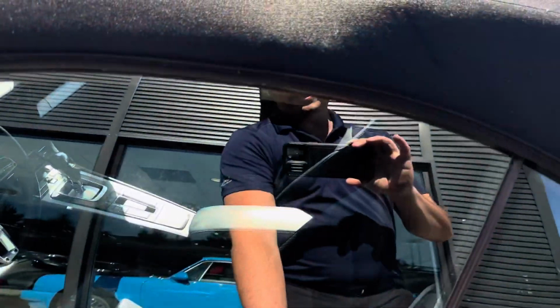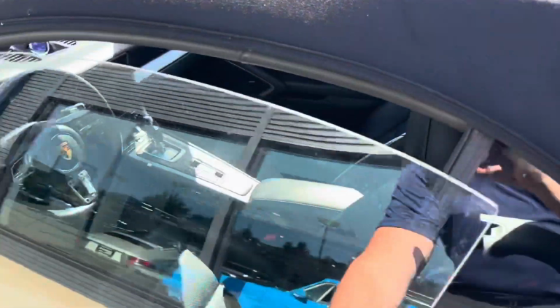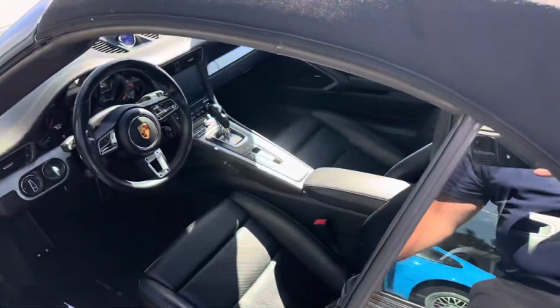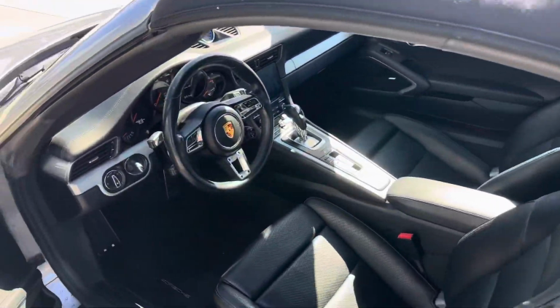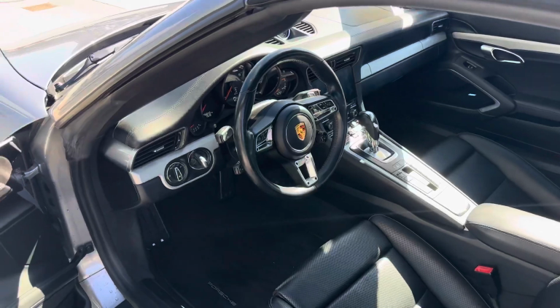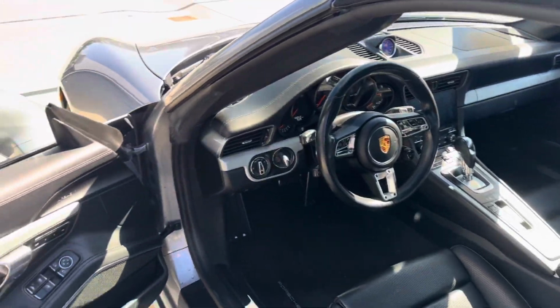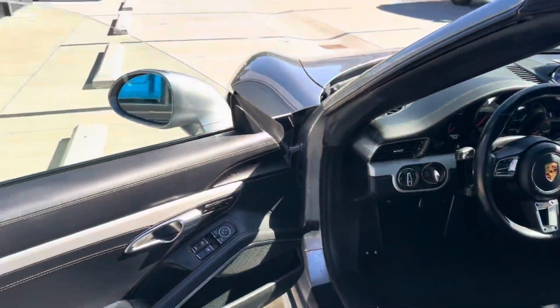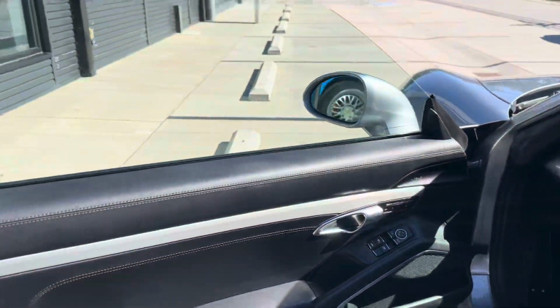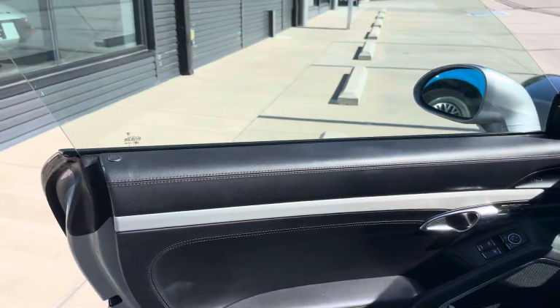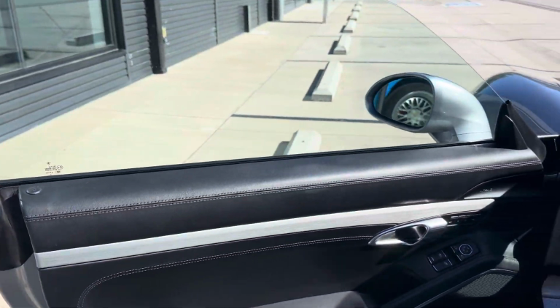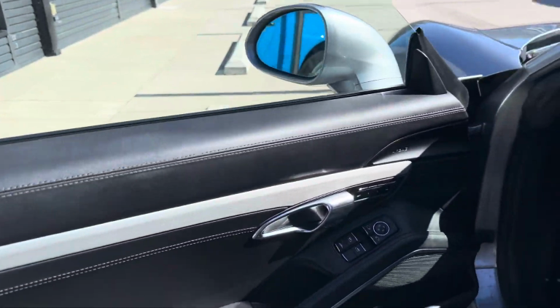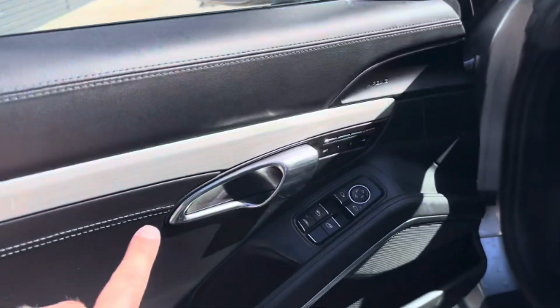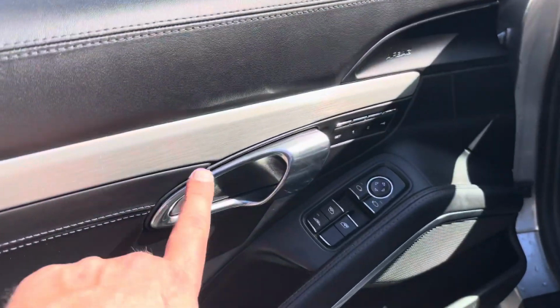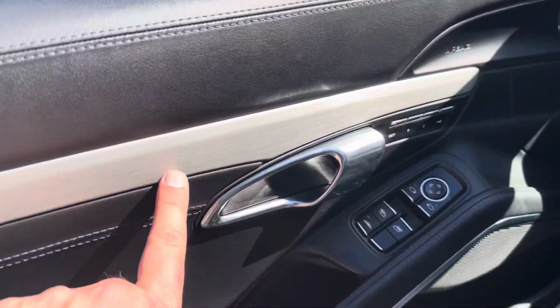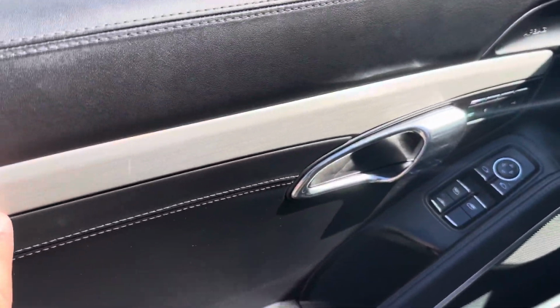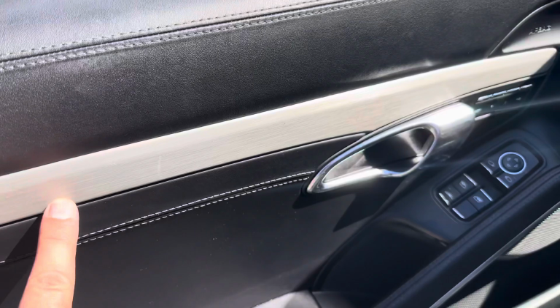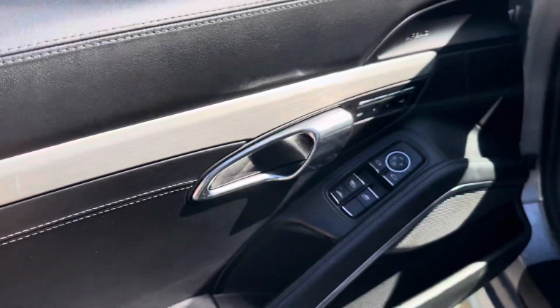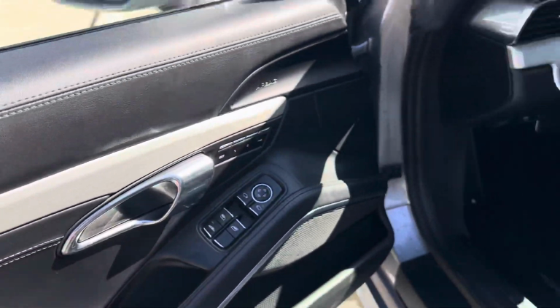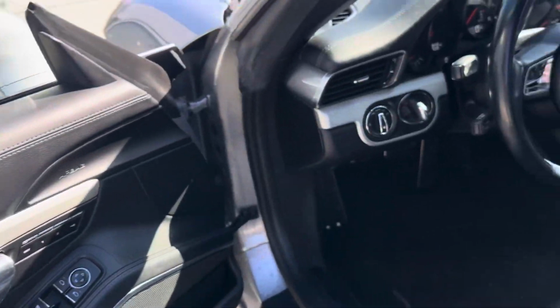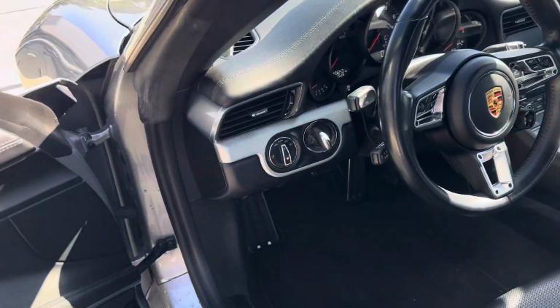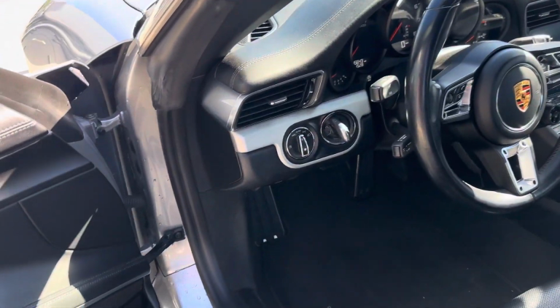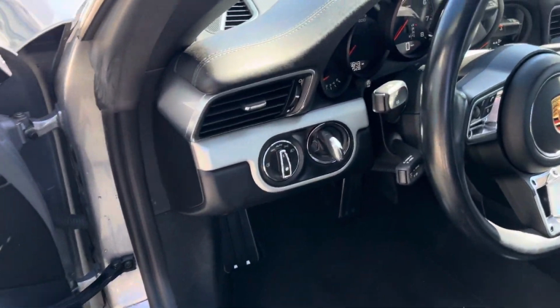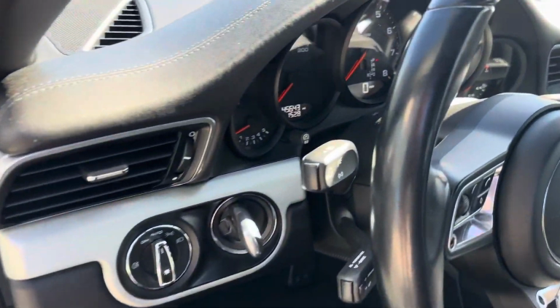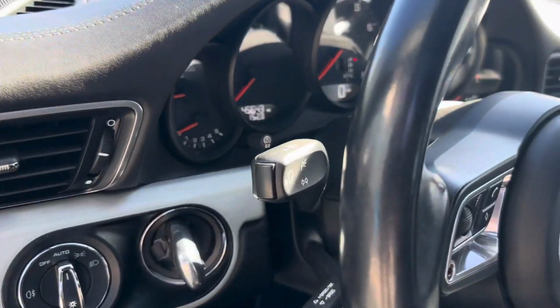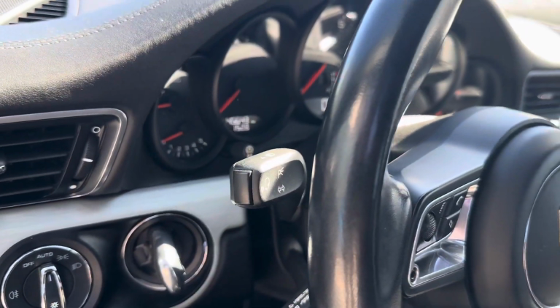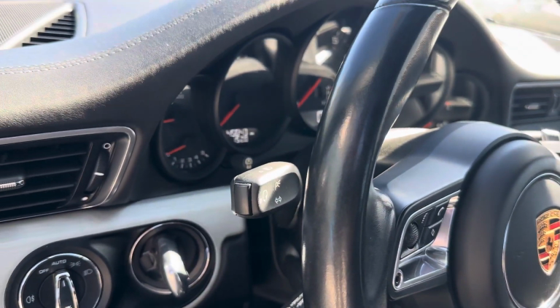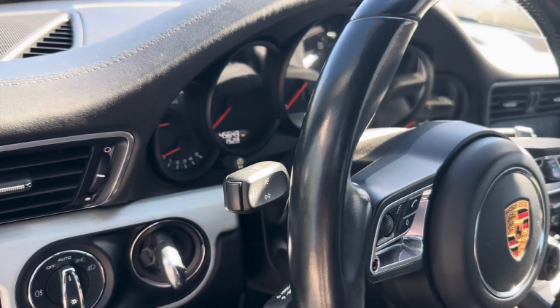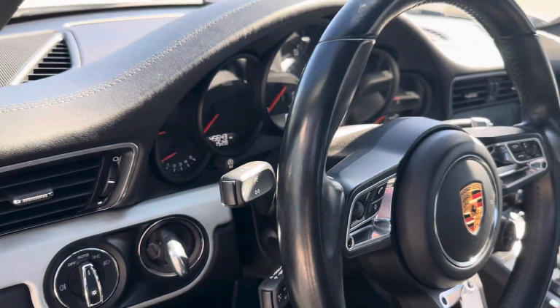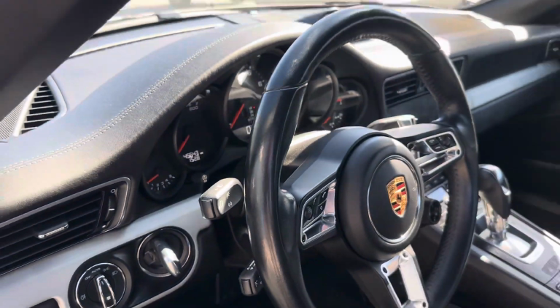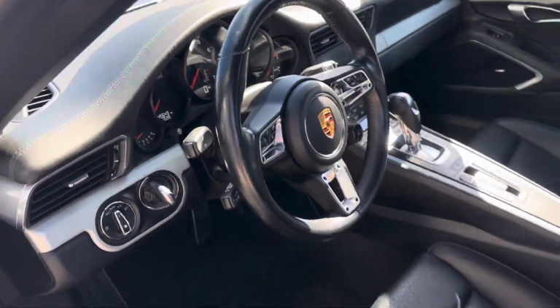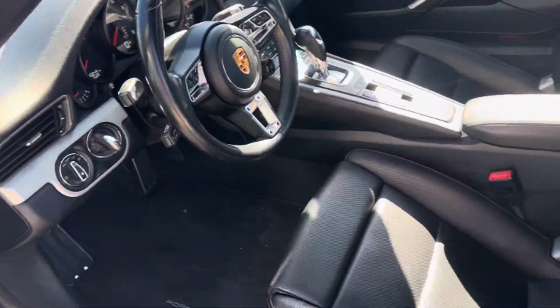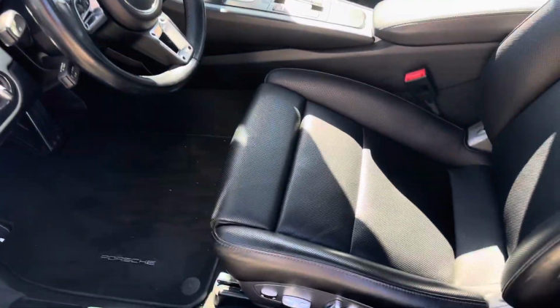Inside, this one's got the full leather, nice brushed aluminum trim. There's a little bit of some scuffing on the trim on the driver's side — maybe somebody was wearing a ring or a nice watch. 45,643 miles on it as we're sitting right now.